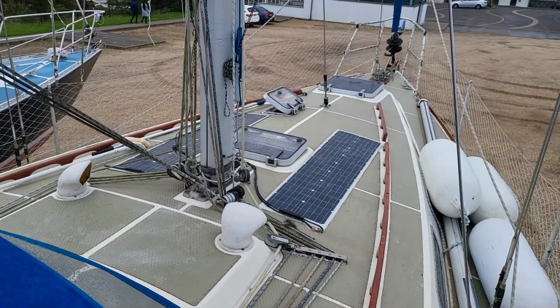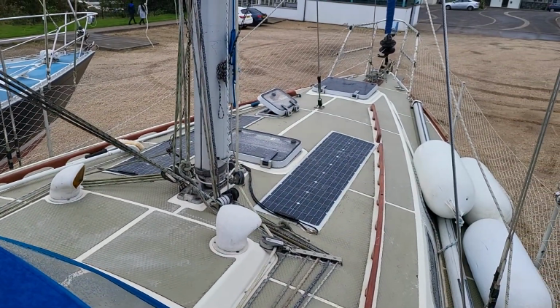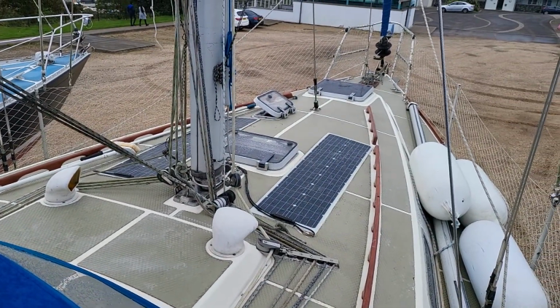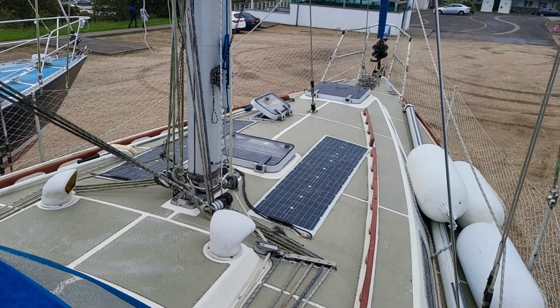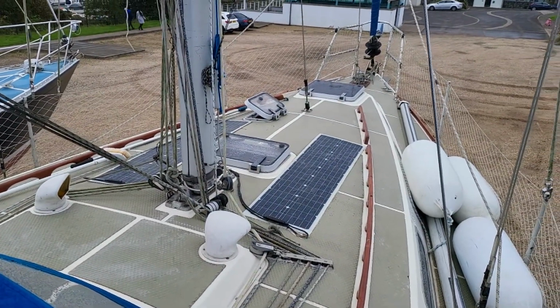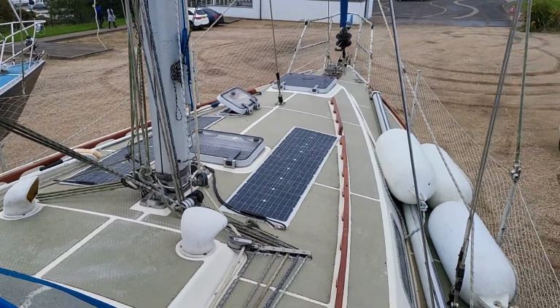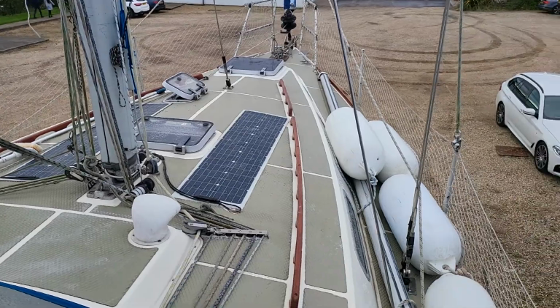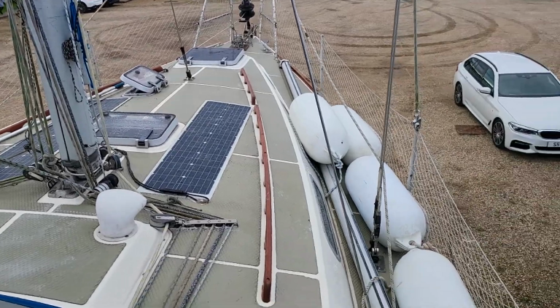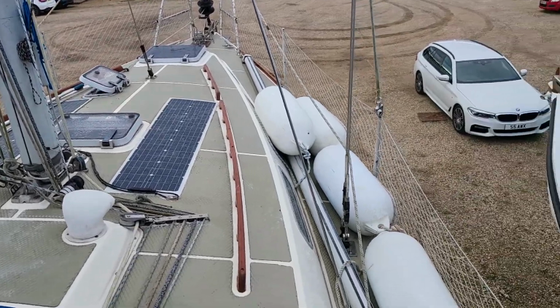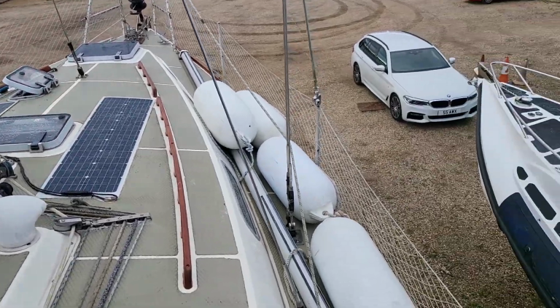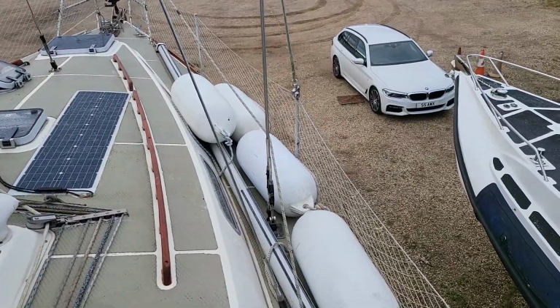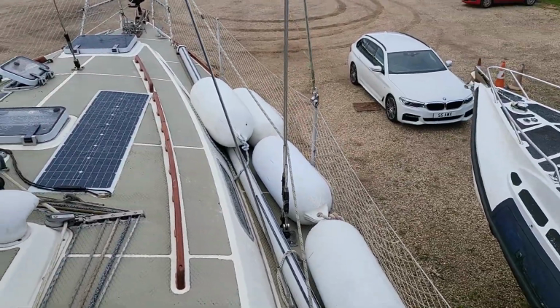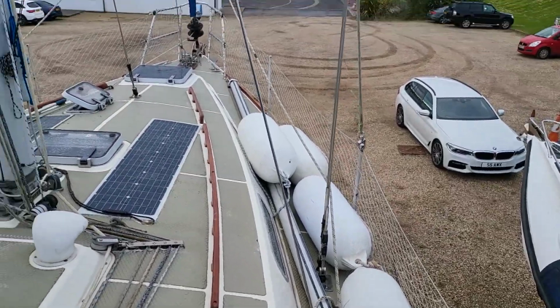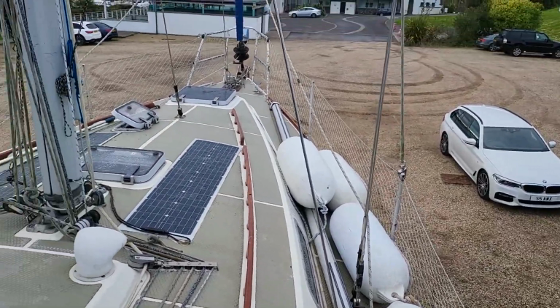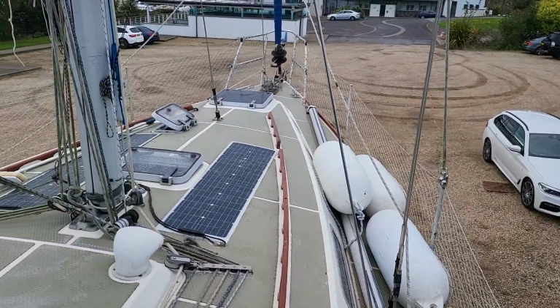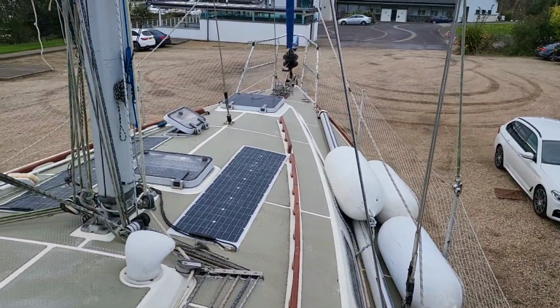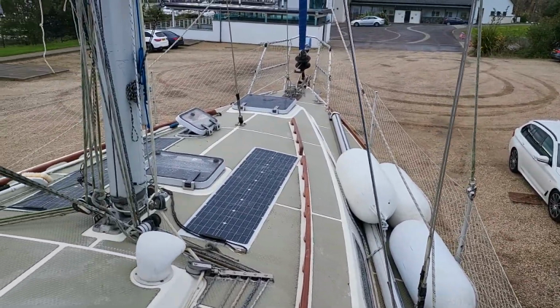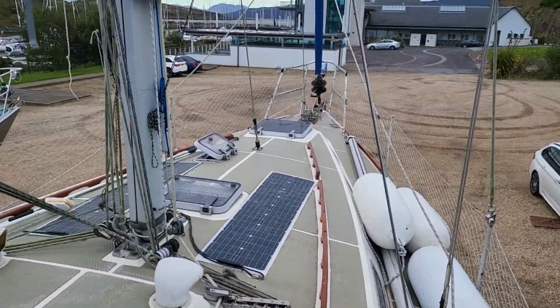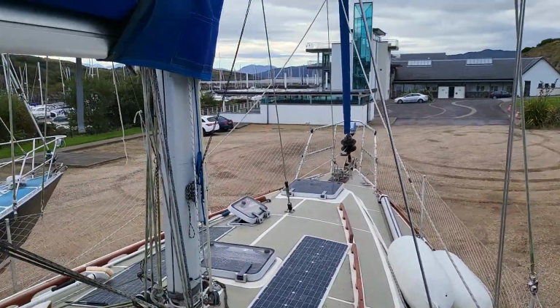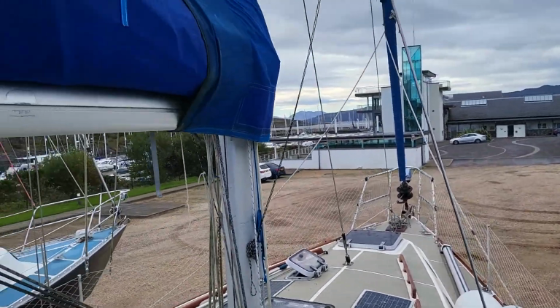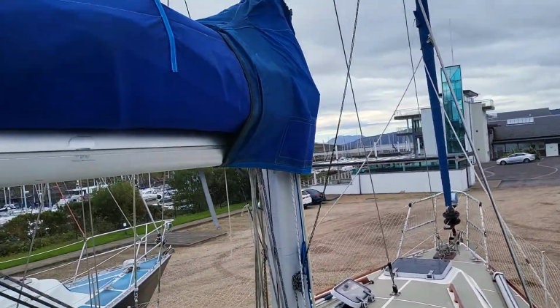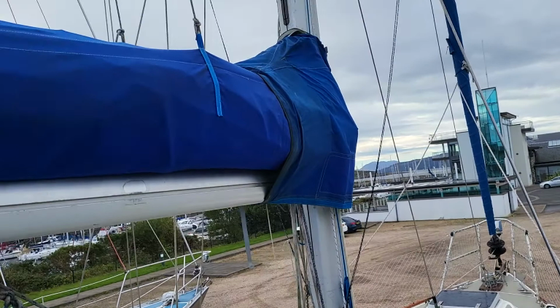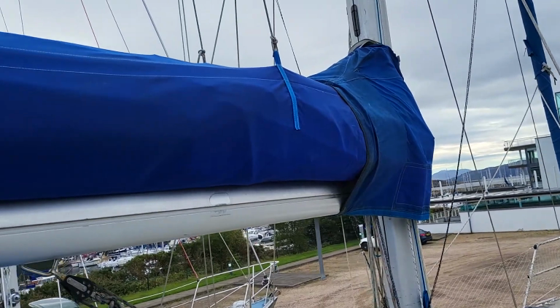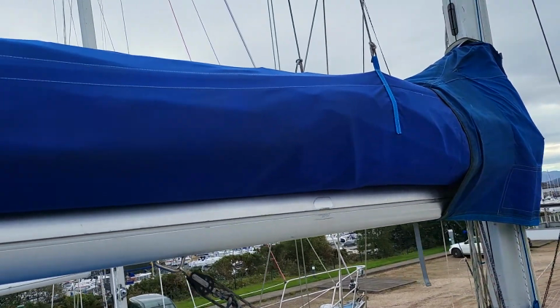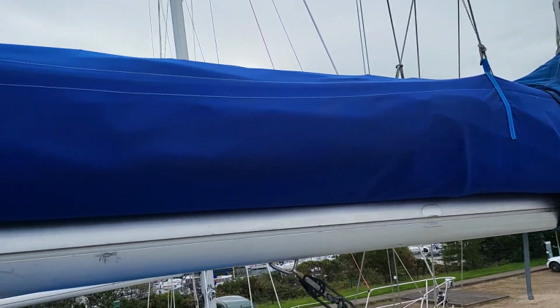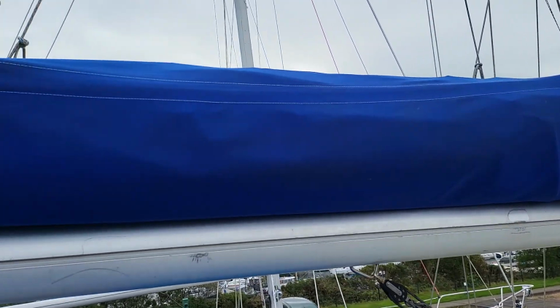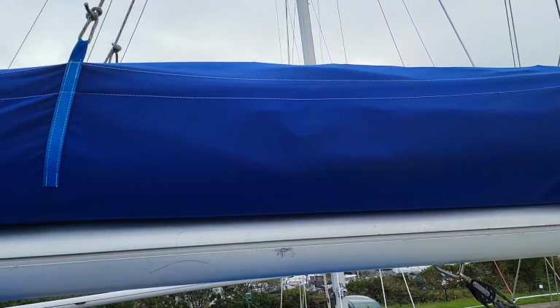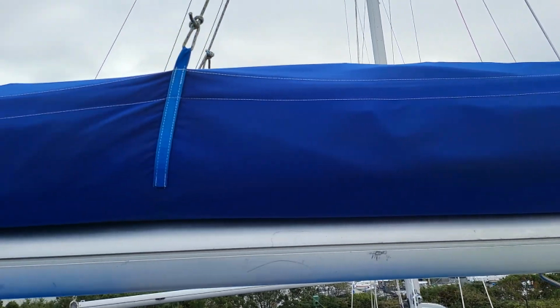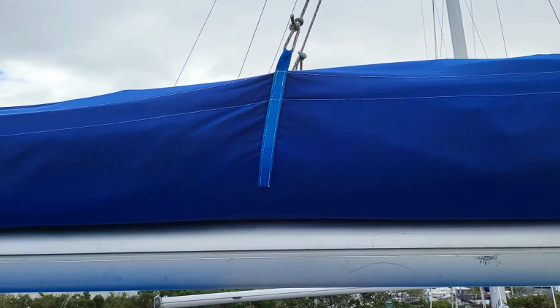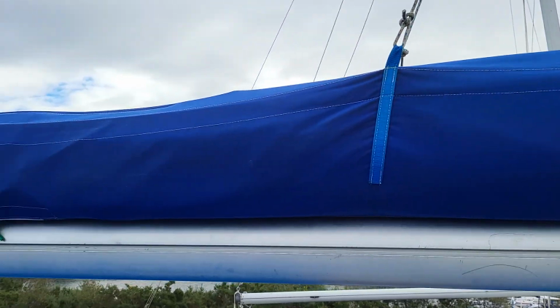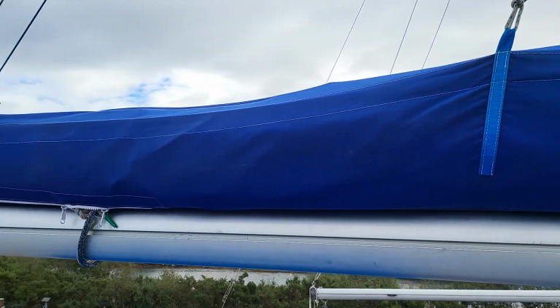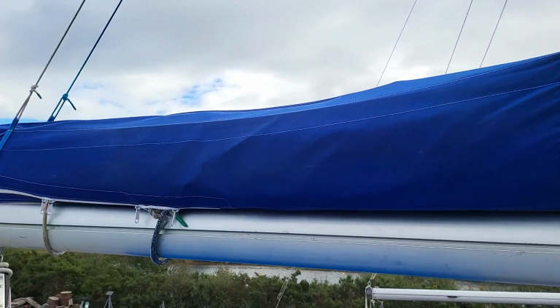There's the on-deck area; obviously the fenders are just stored here for the time being. That's also a new sail cover which we can see.